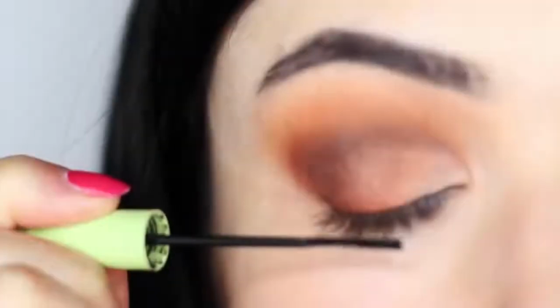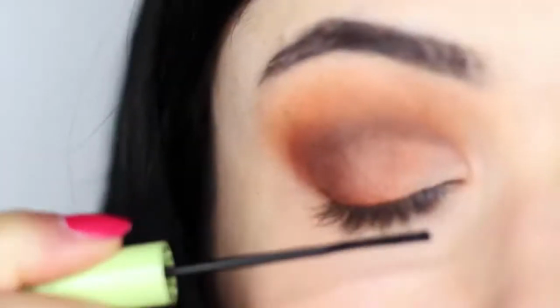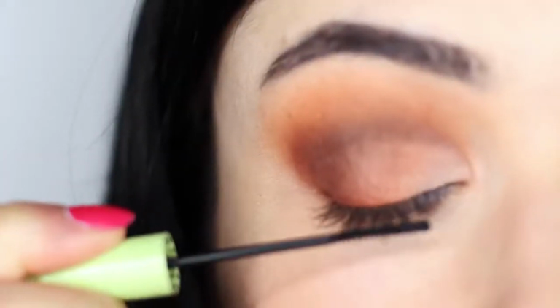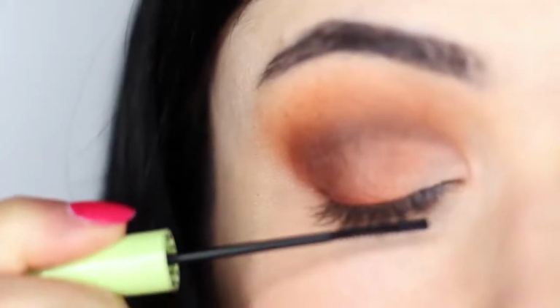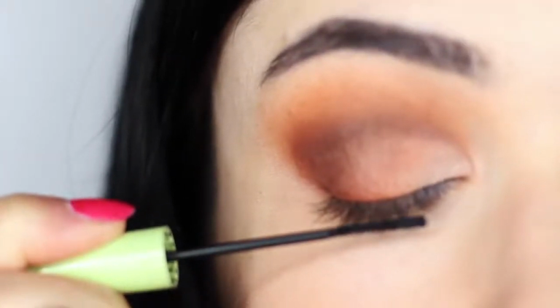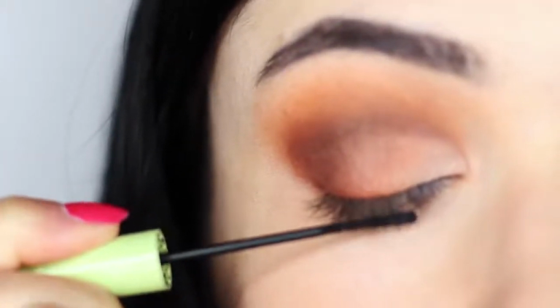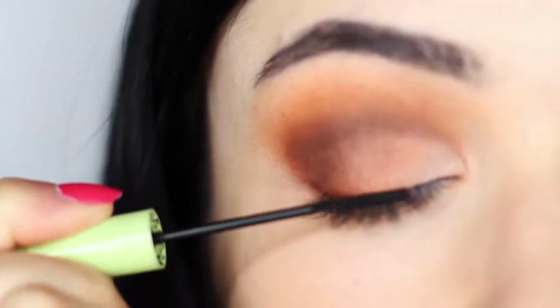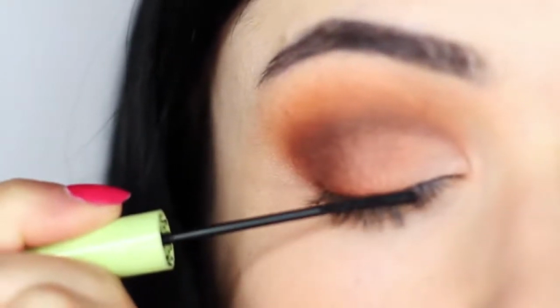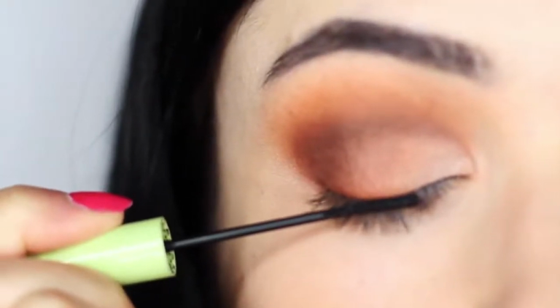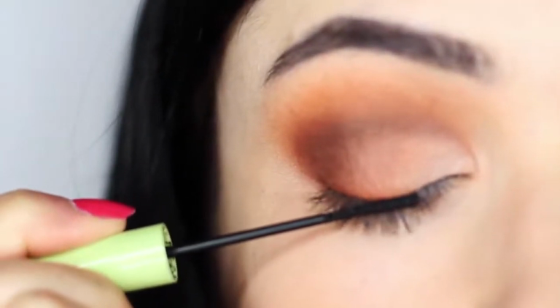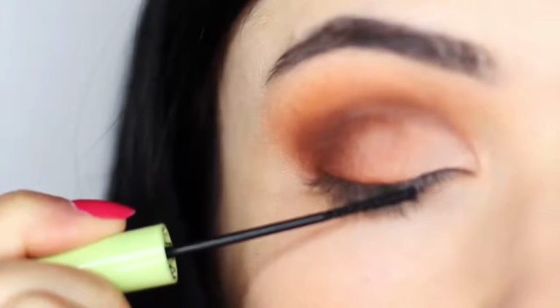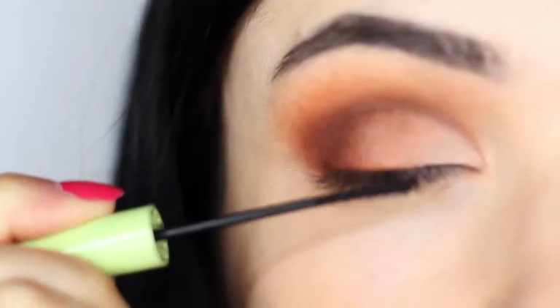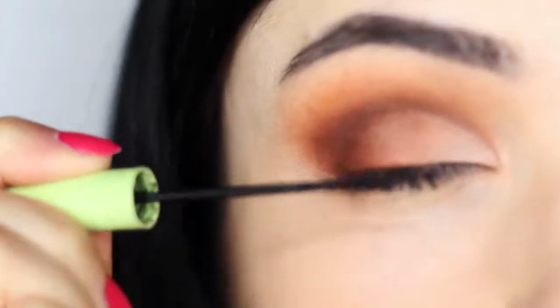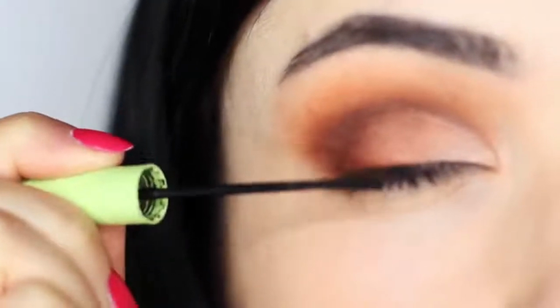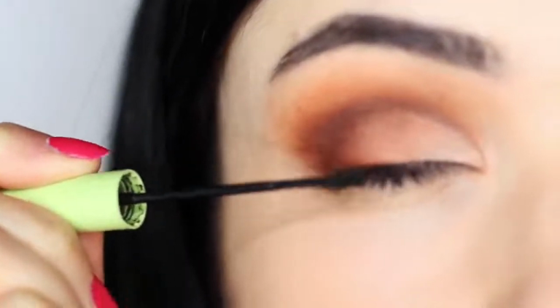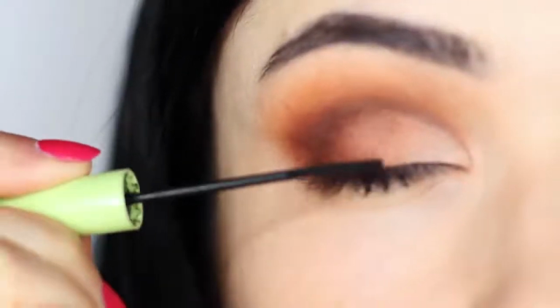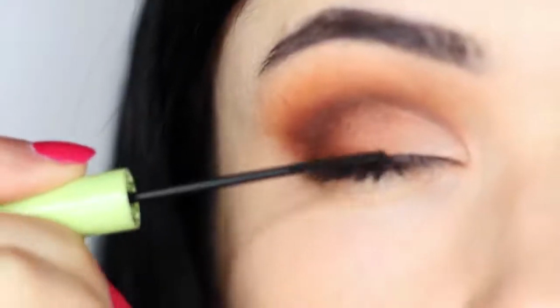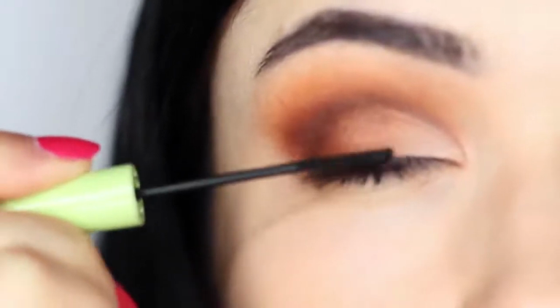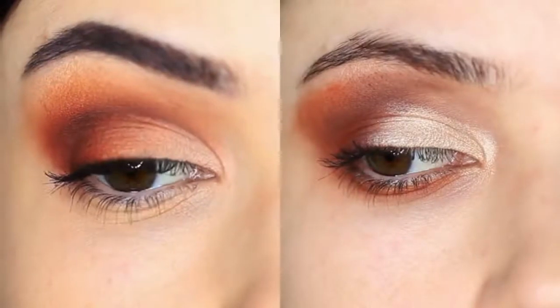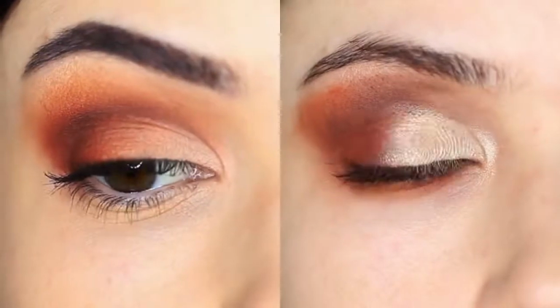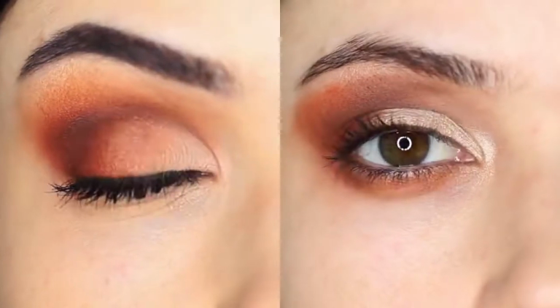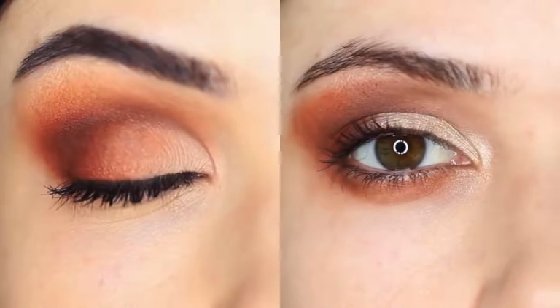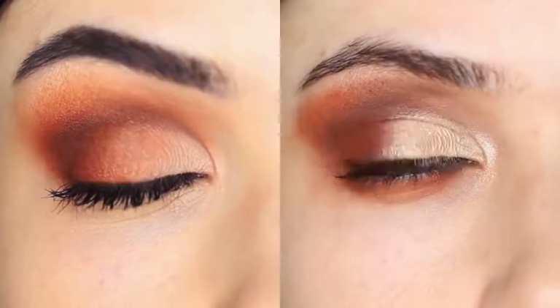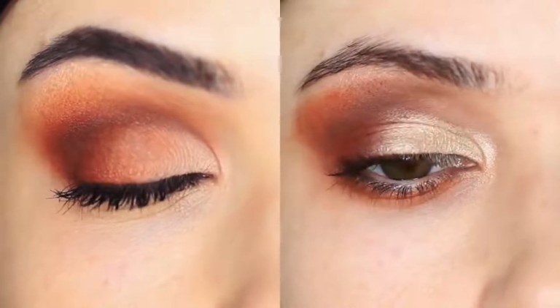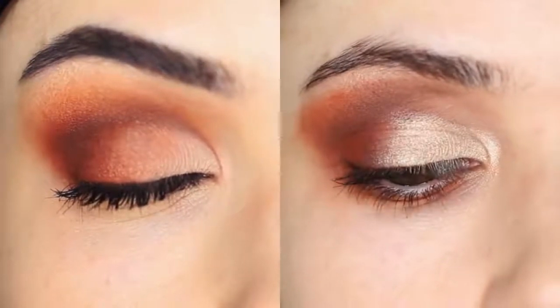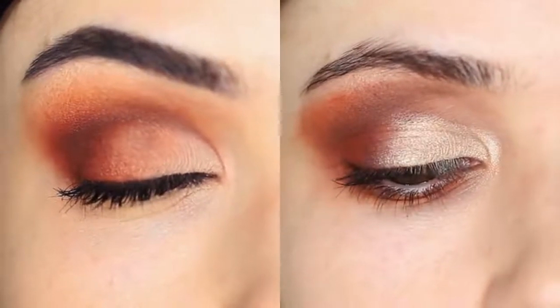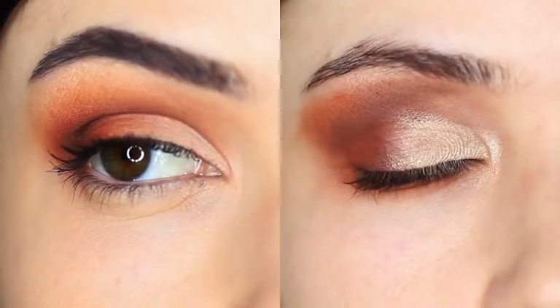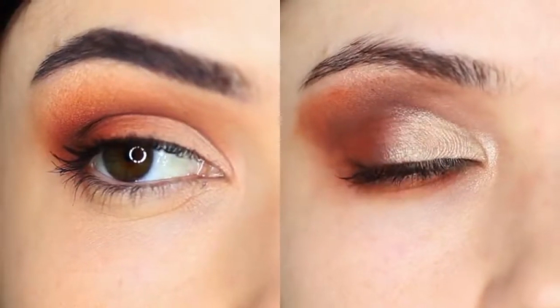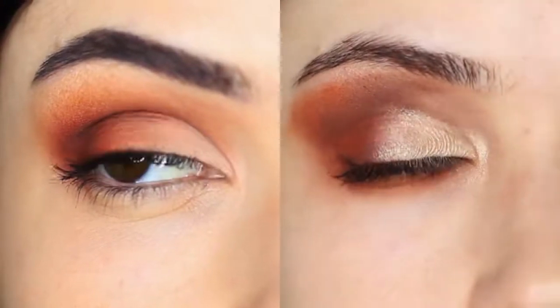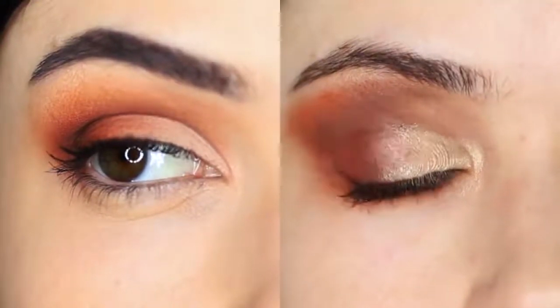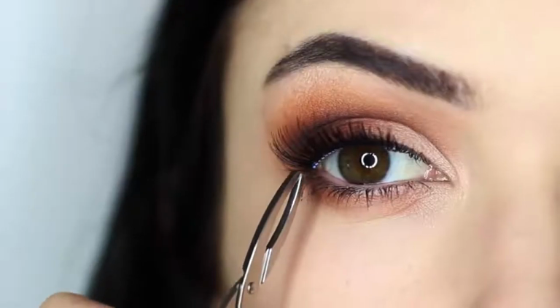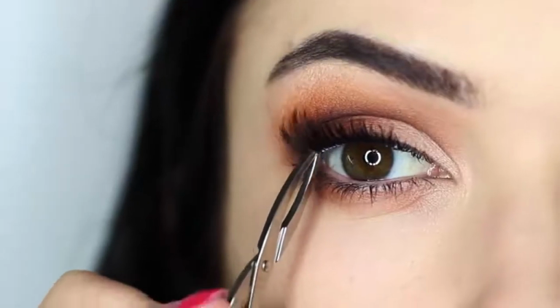Another mistake I've made in the past is neglecting my lashes. If you have a little bit of fallout on your lashes, use a small mascara wand and a little bit of mascara to brush through. This will create a sharper finish and make your eyelashes look a lot better. Pay close attention to how you're applying your mascara as well.